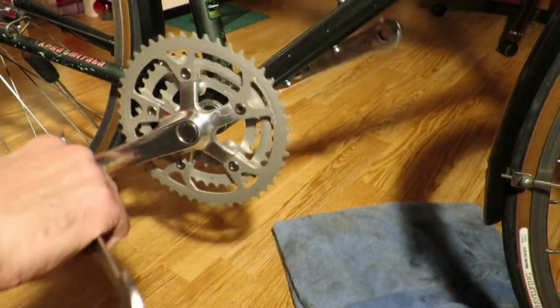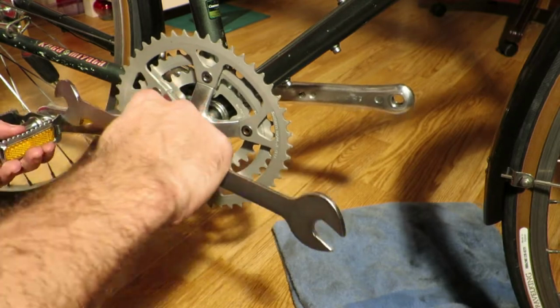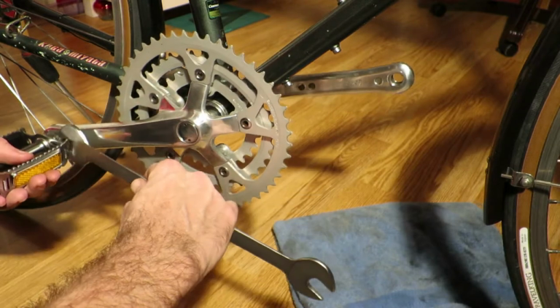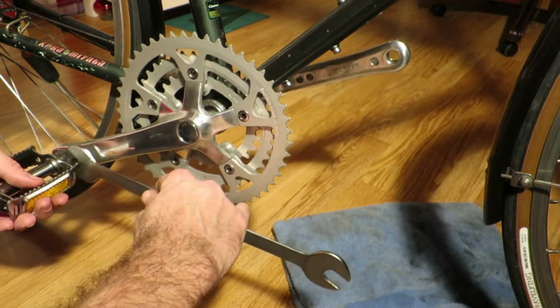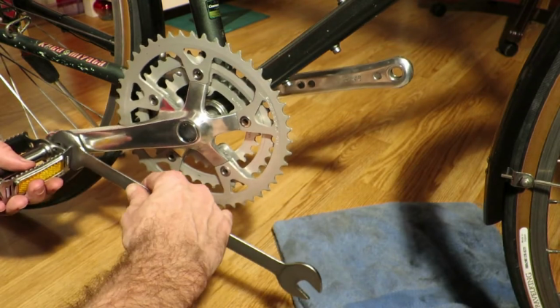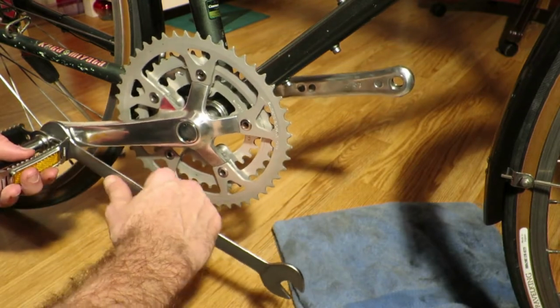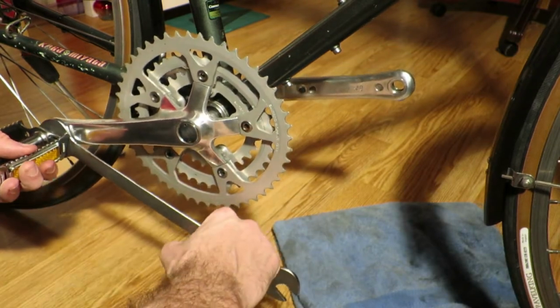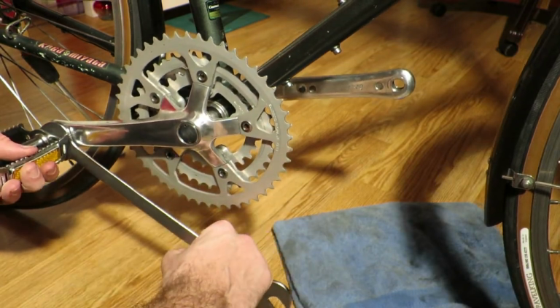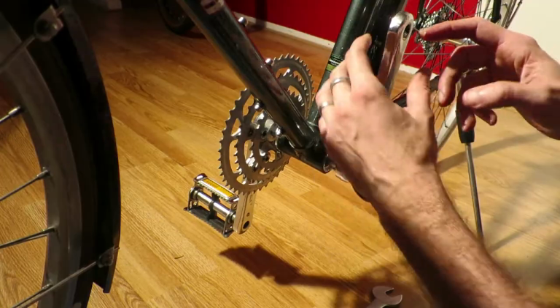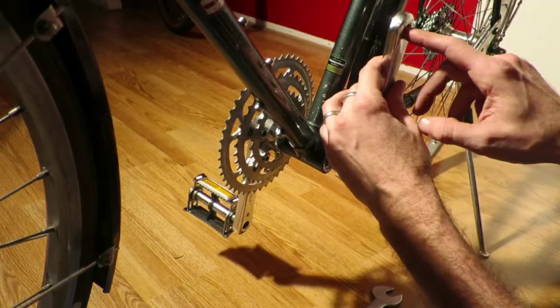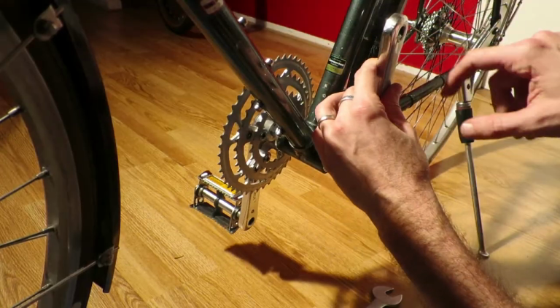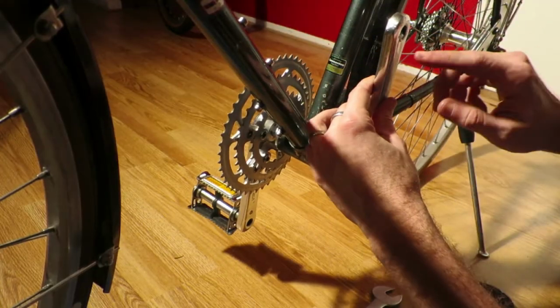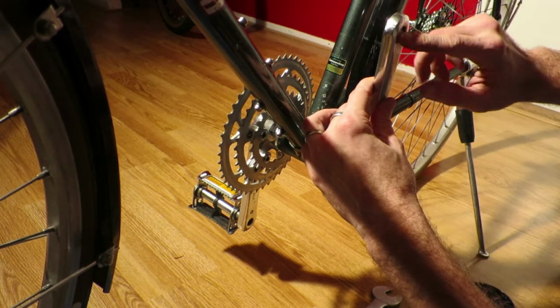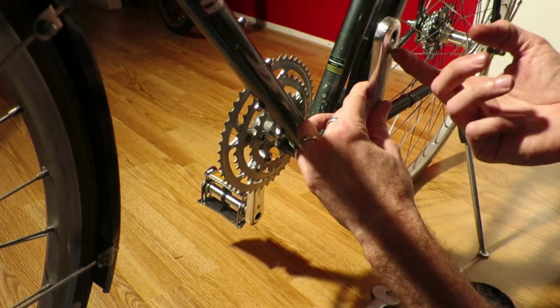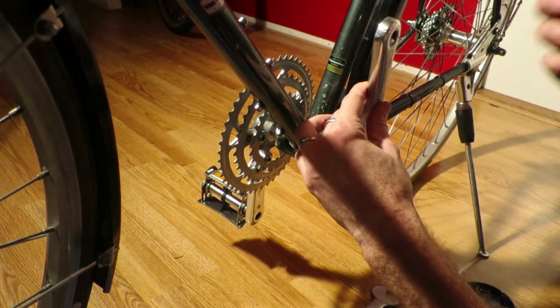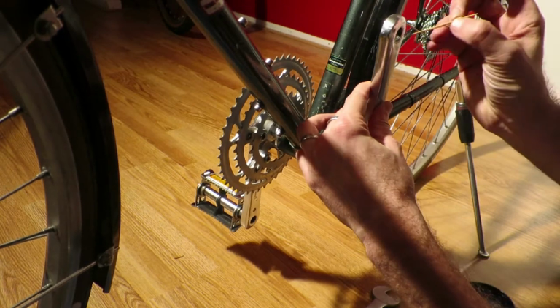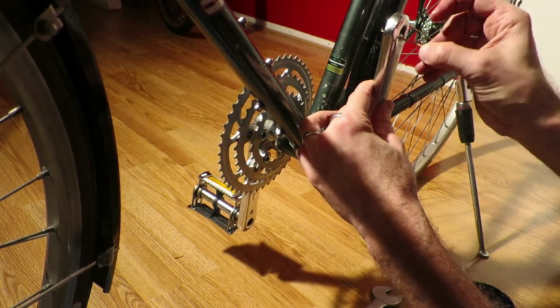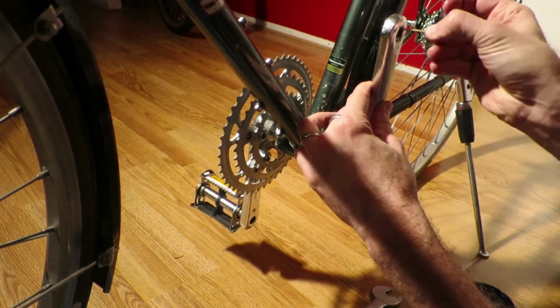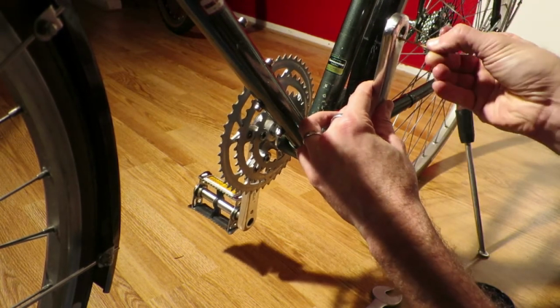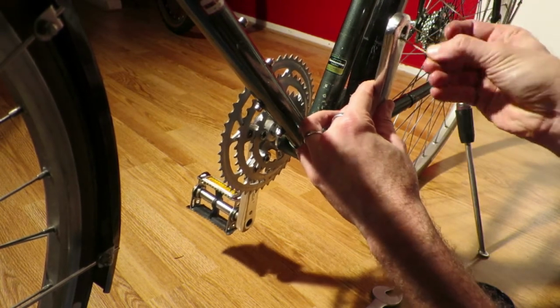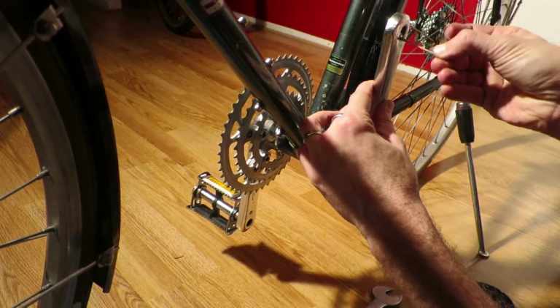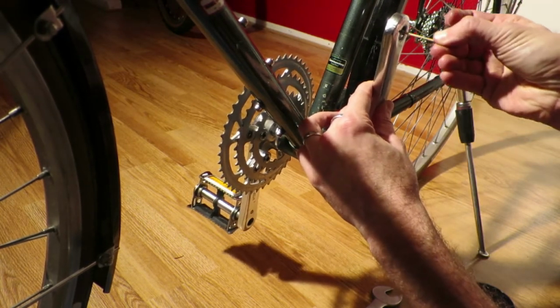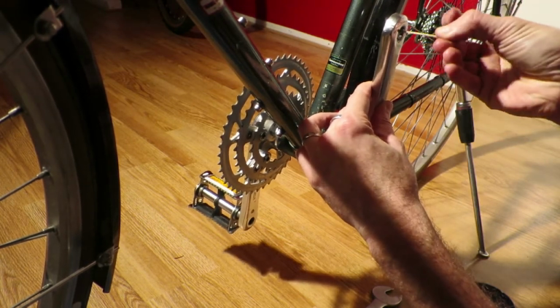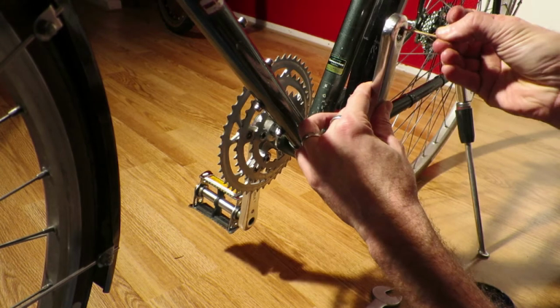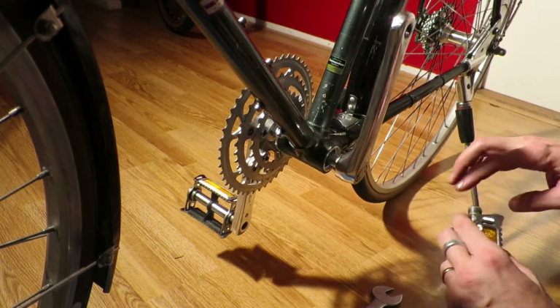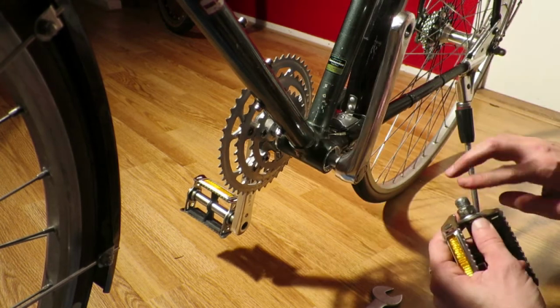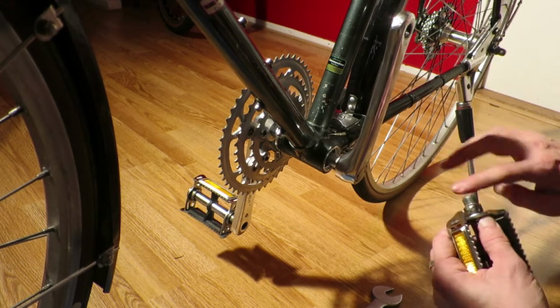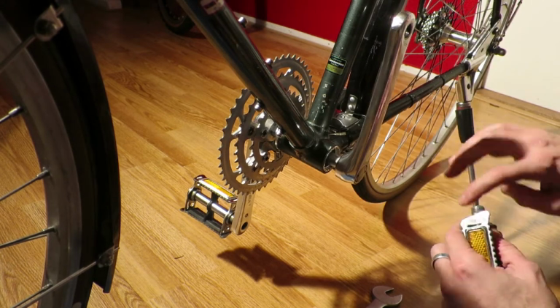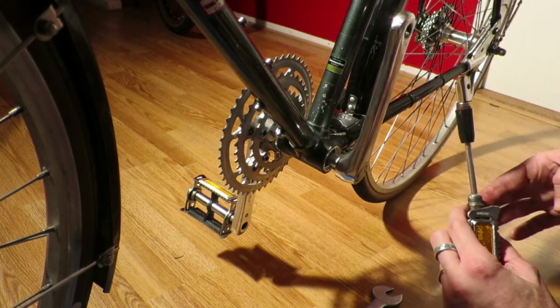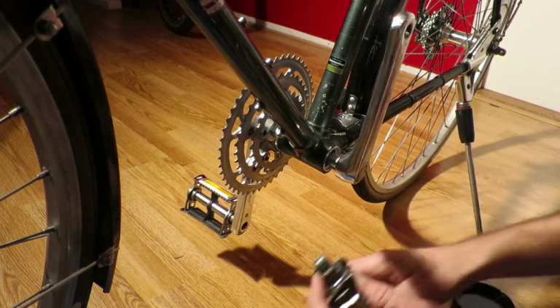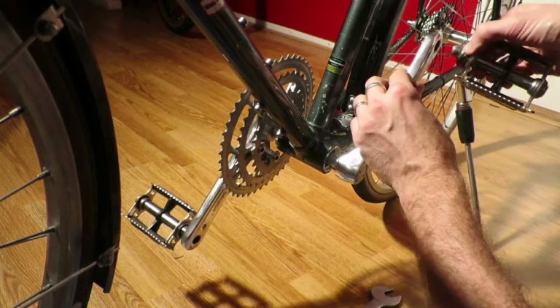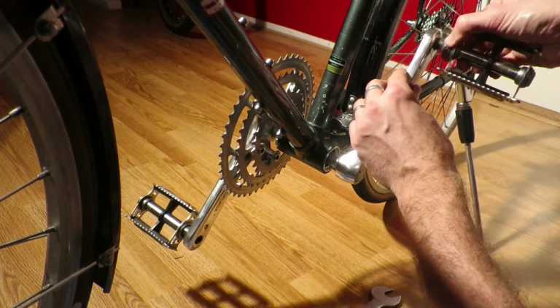Now another trick is that if you have a pedal wrench or another flat wrench, you can tighten the pedal by holding the wrench onto the pedal and moving backwards.